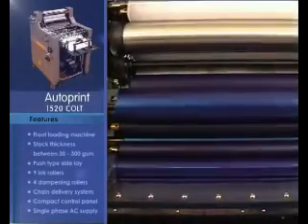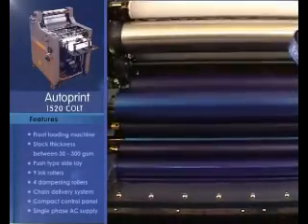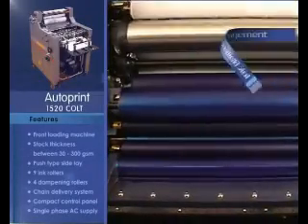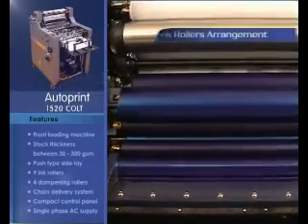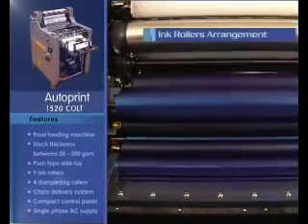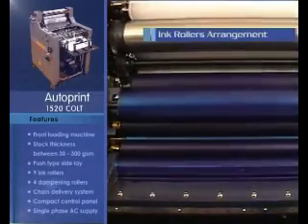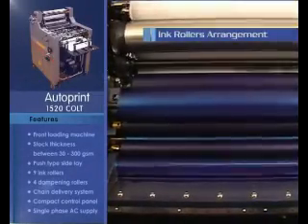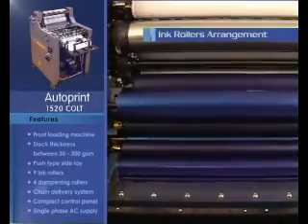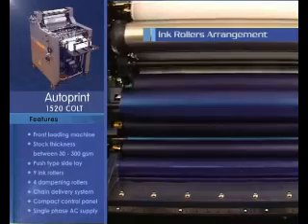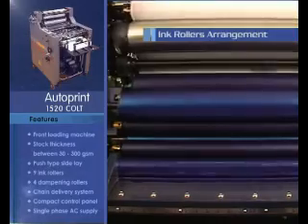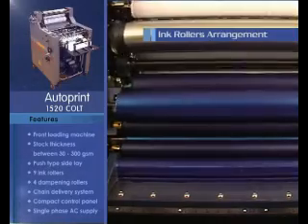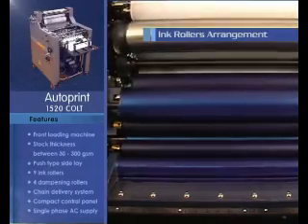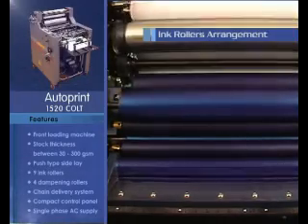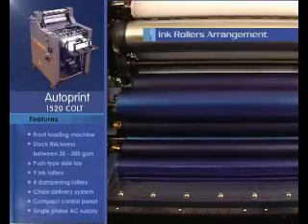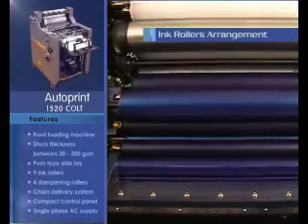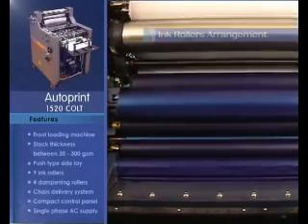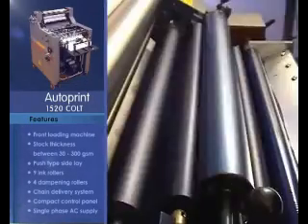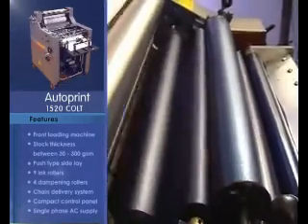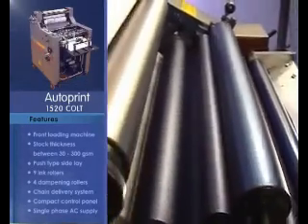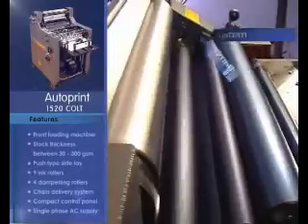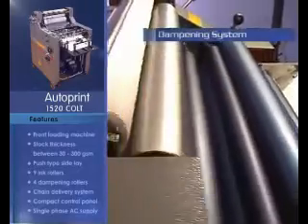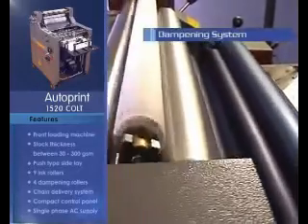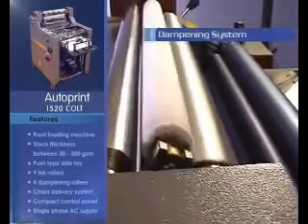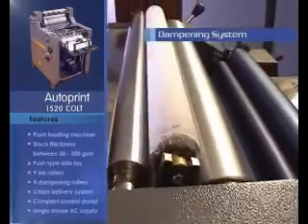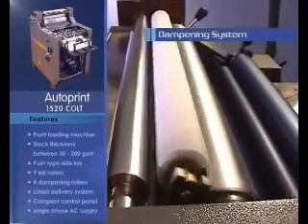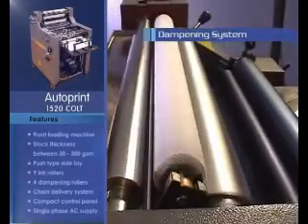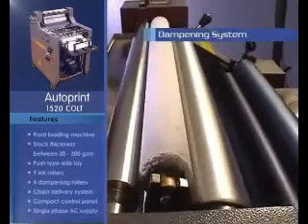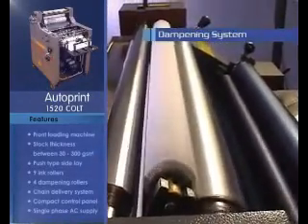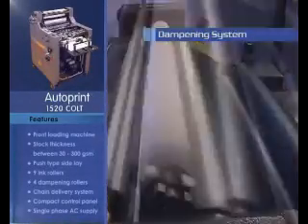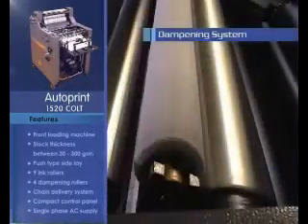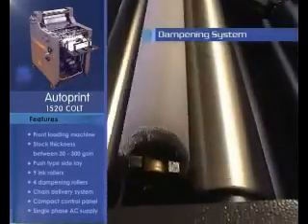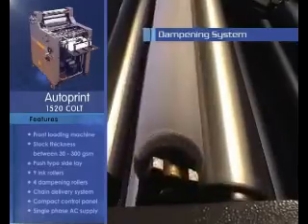Colt is provided with 9 ink rollers which includes 2 oscillating and 2 form rollers. The dampening unit is made up of 4 rollers which include 1 oscillating and 1 form roller.